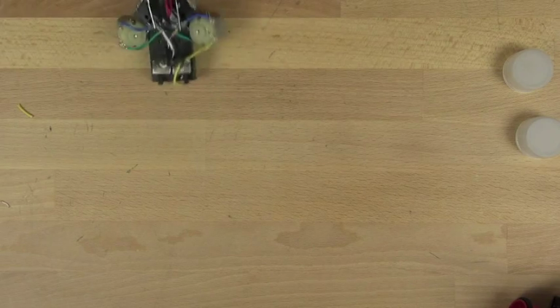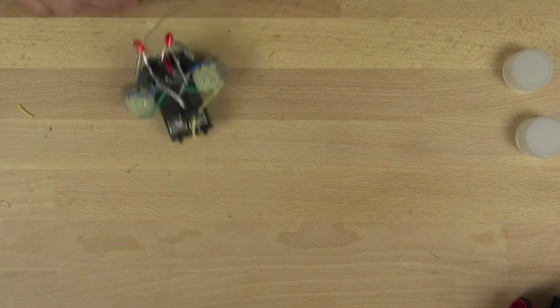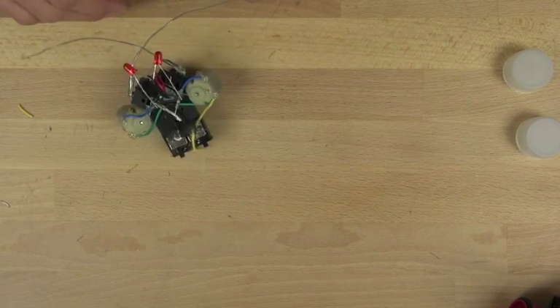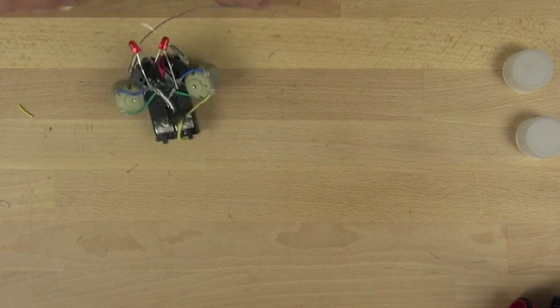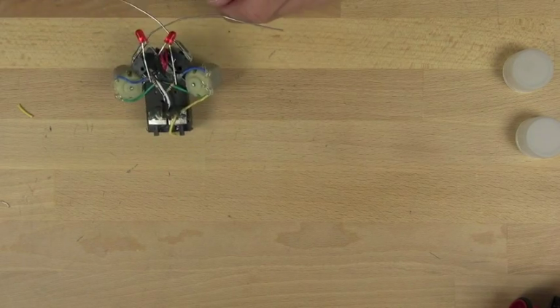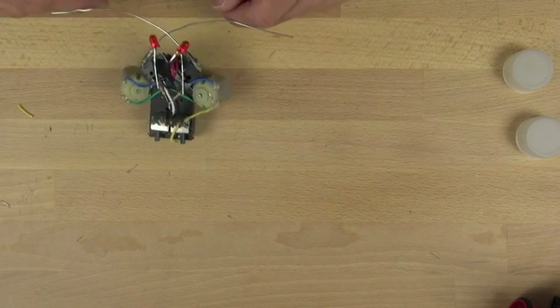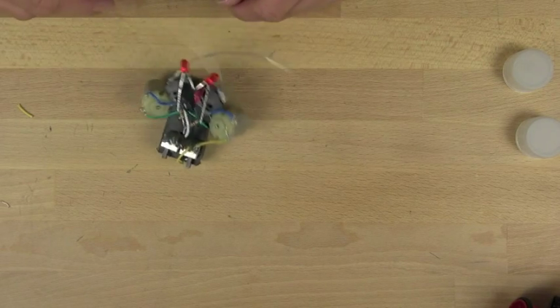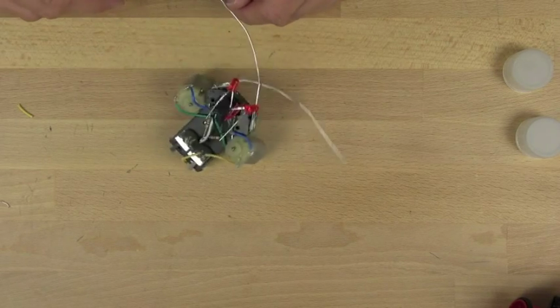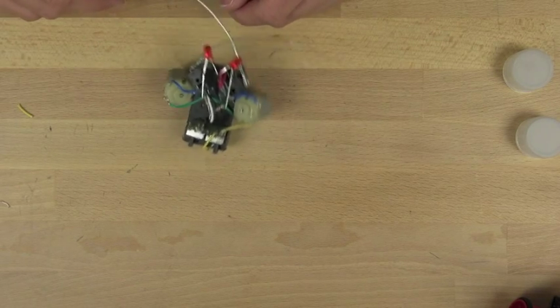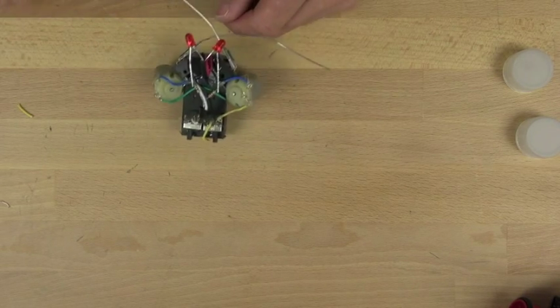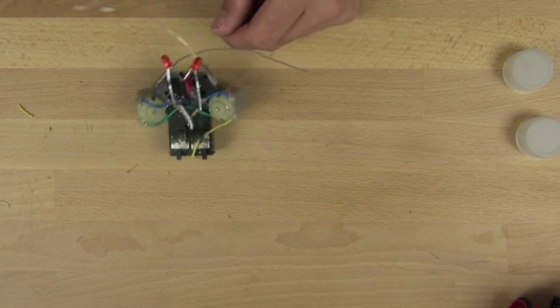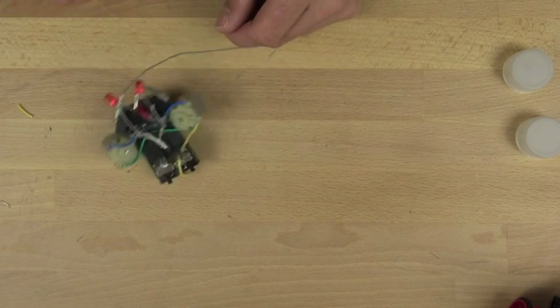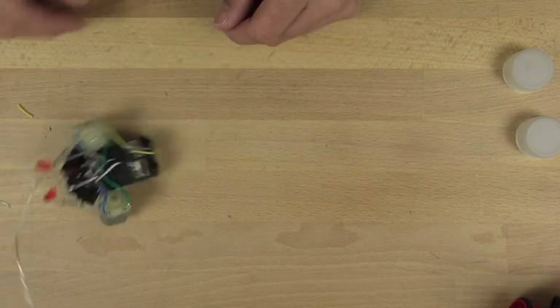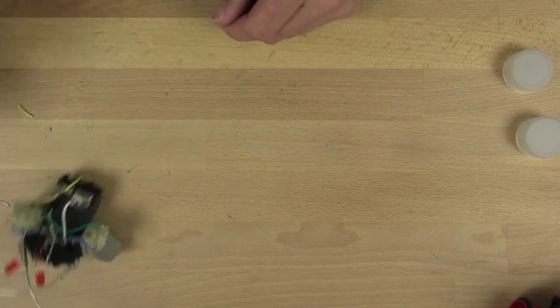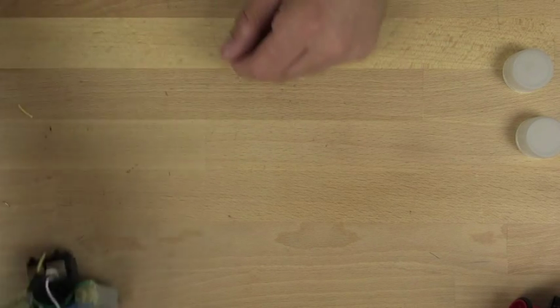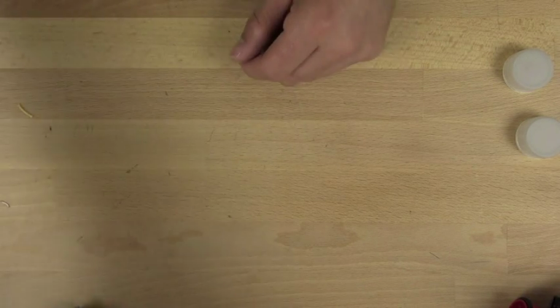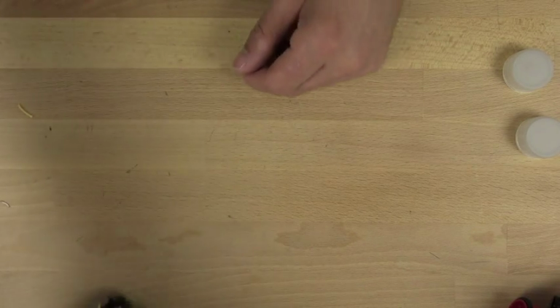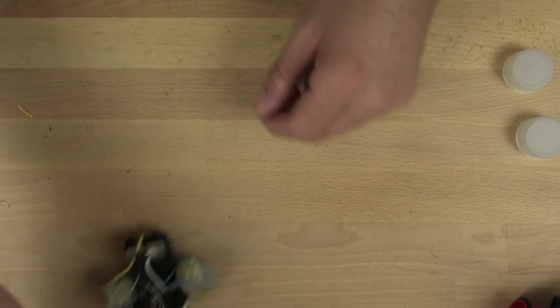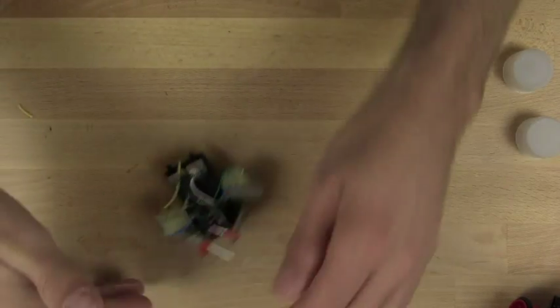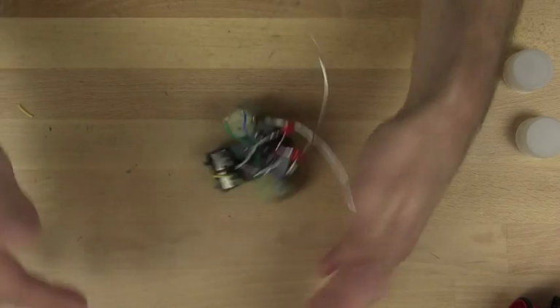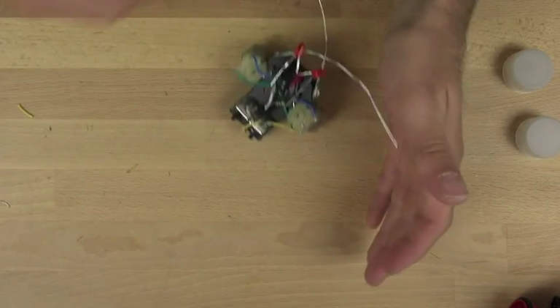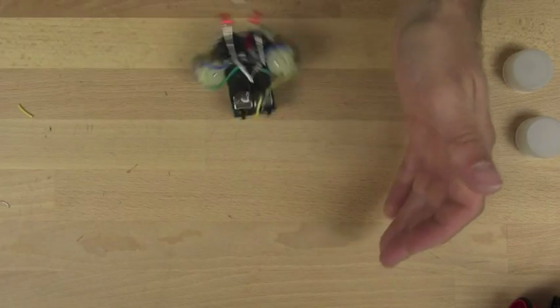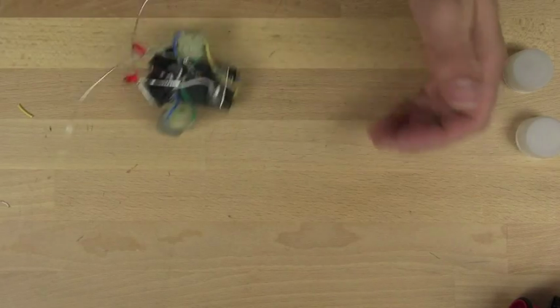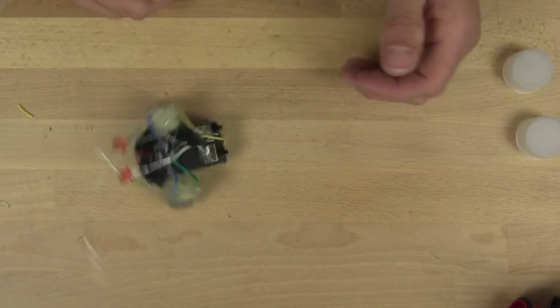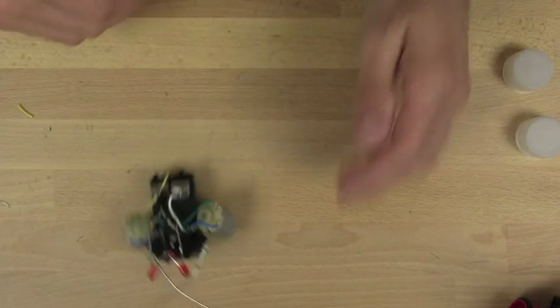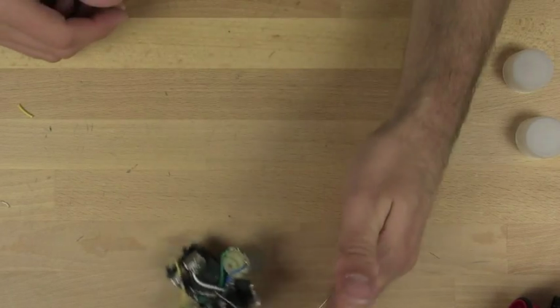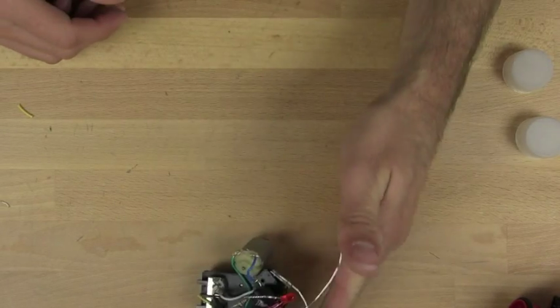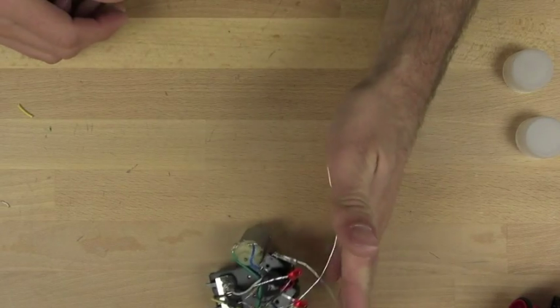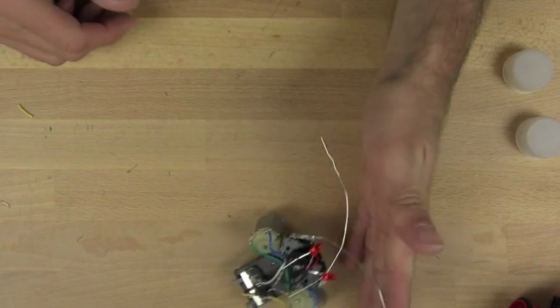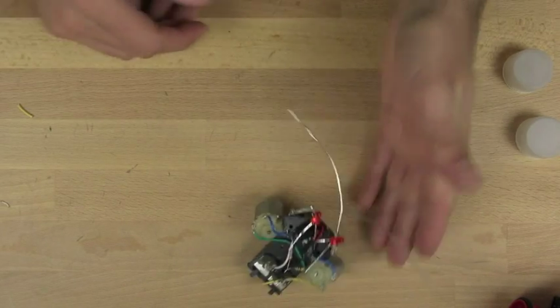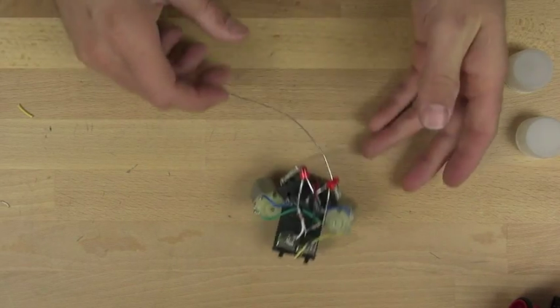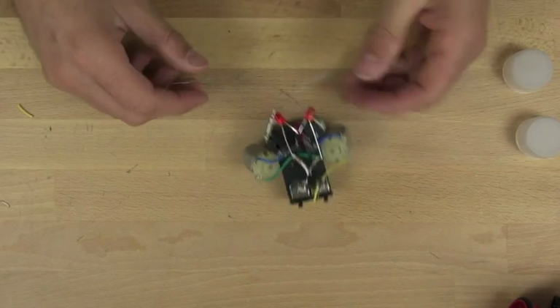You can see it moves okay — sort of bumps into things and backs up a little bit. But I think there's probably a way we can optimize it and make it run a little bit better.